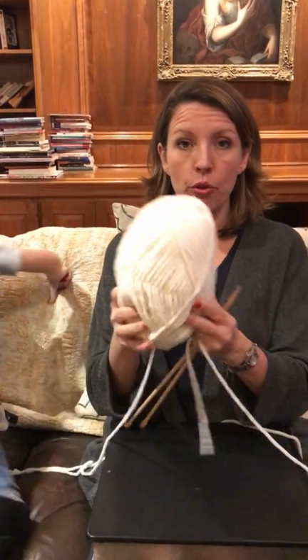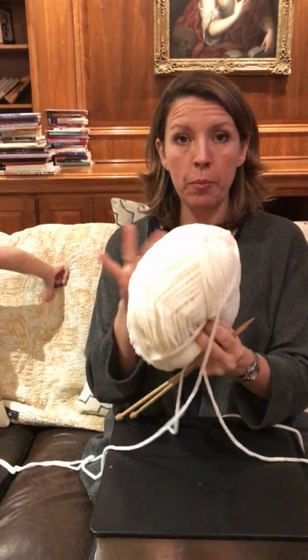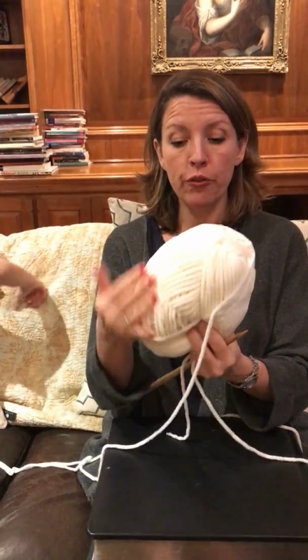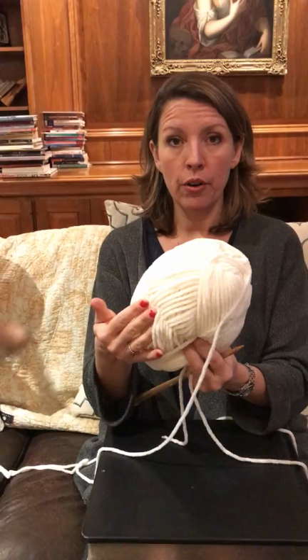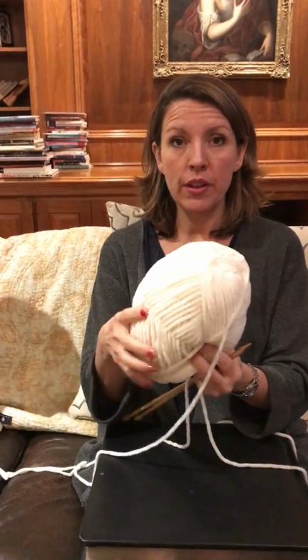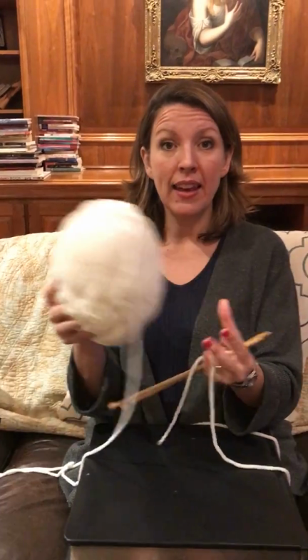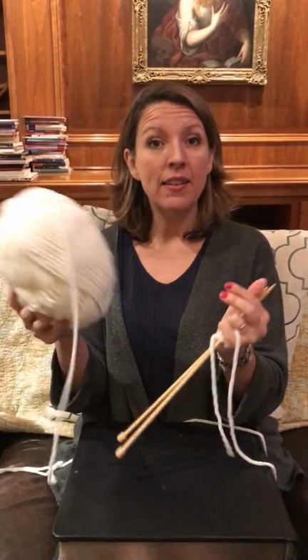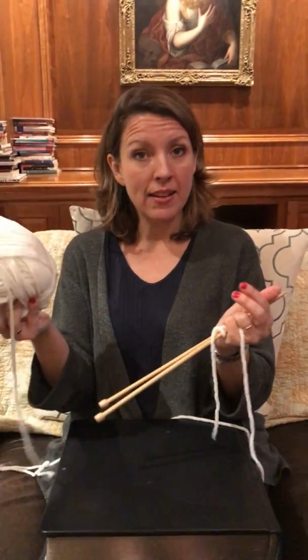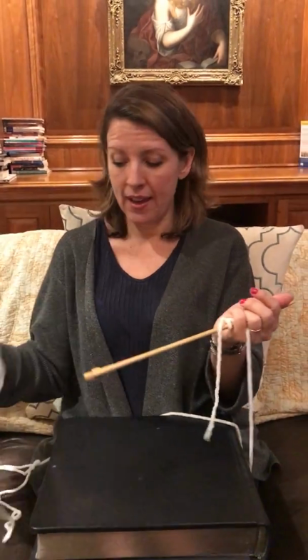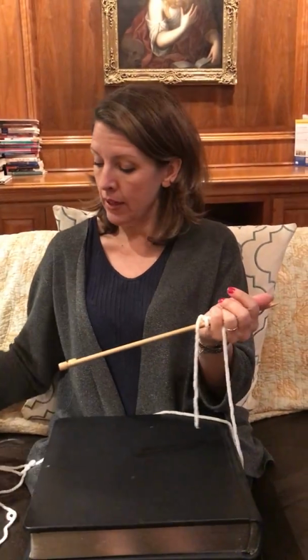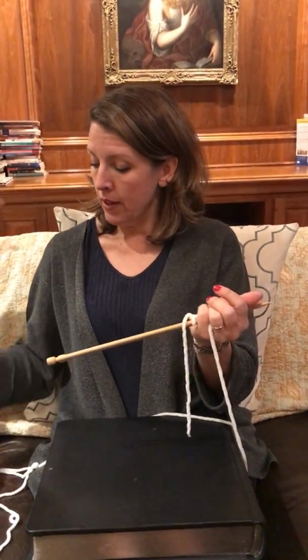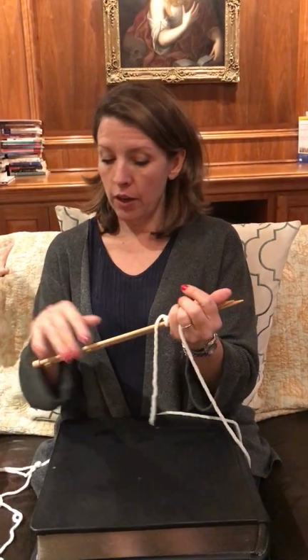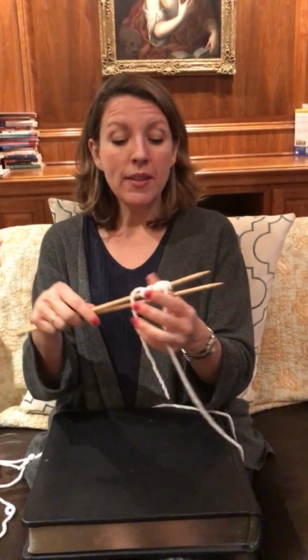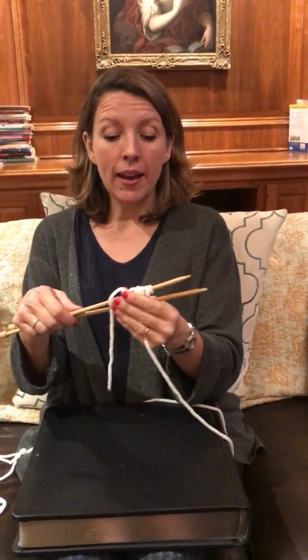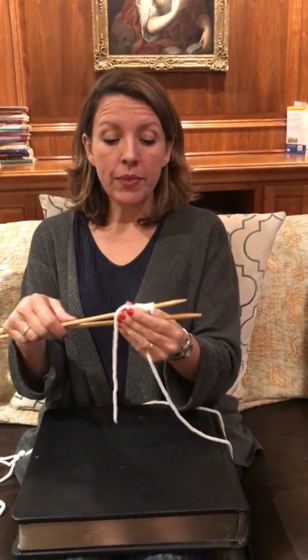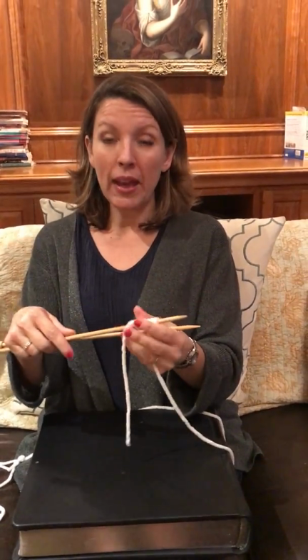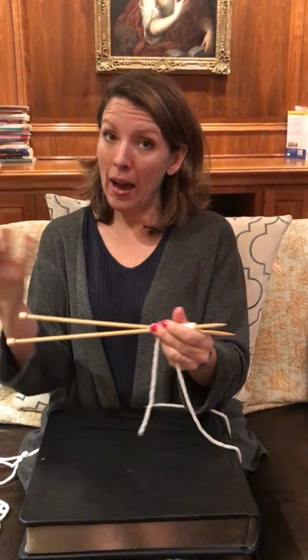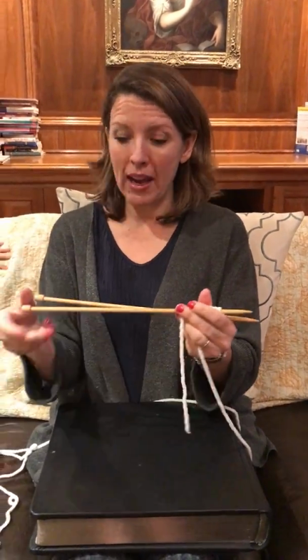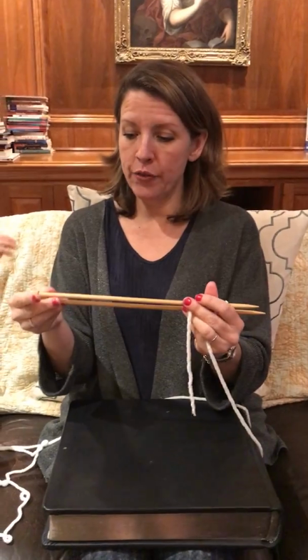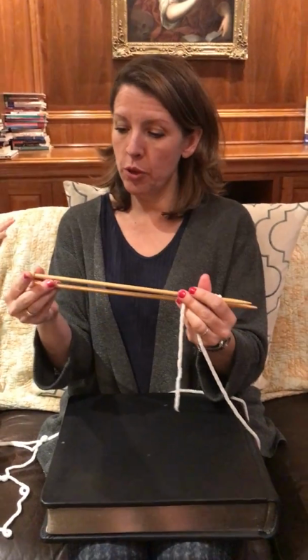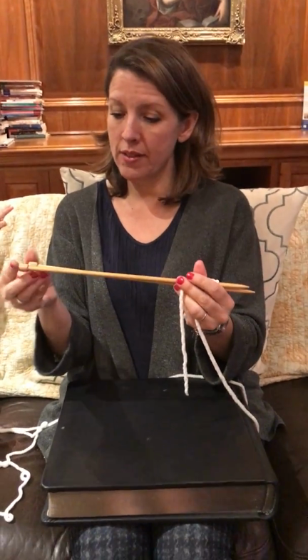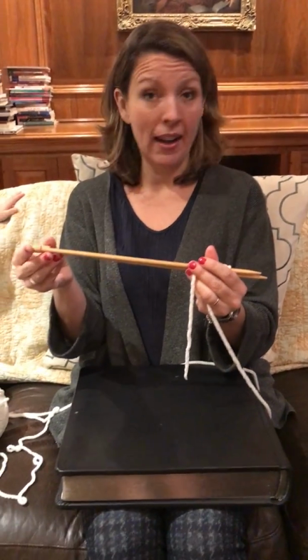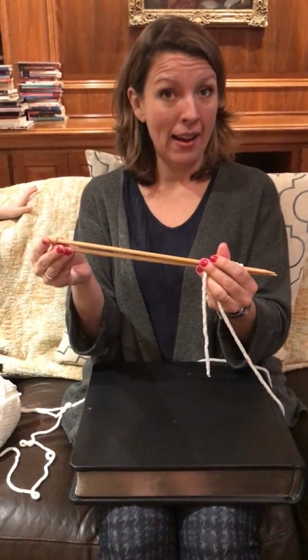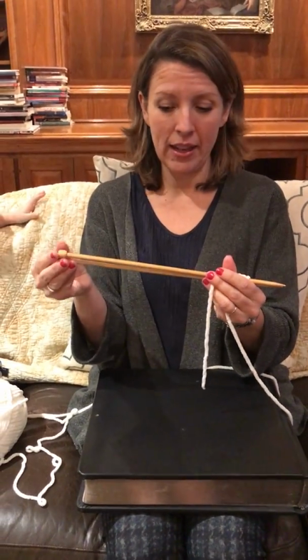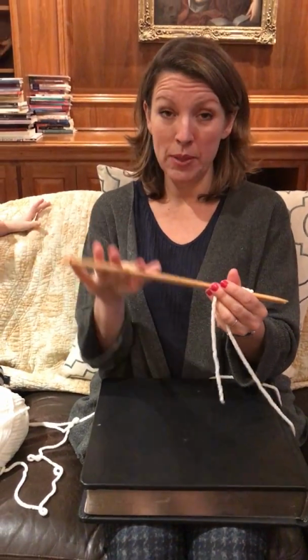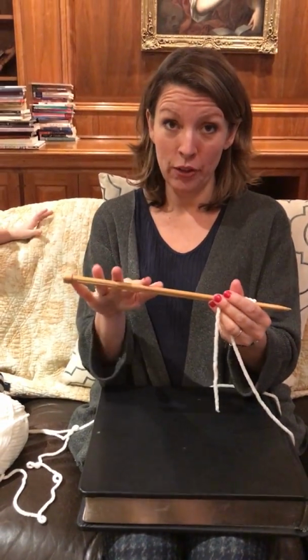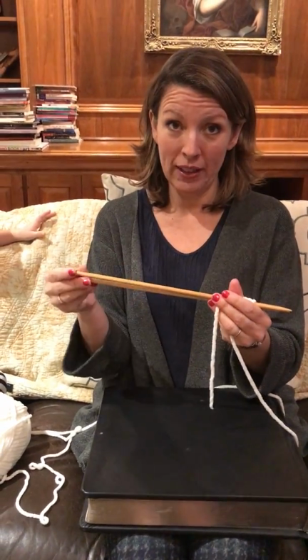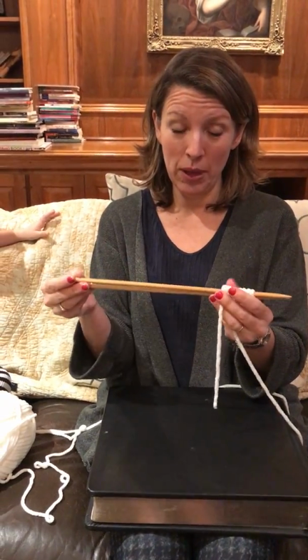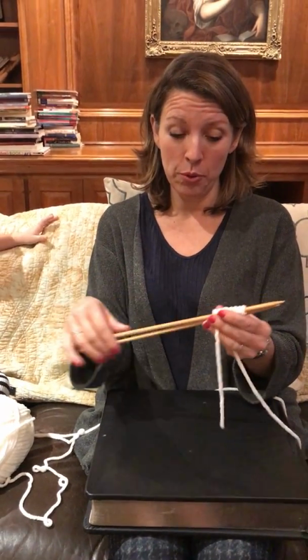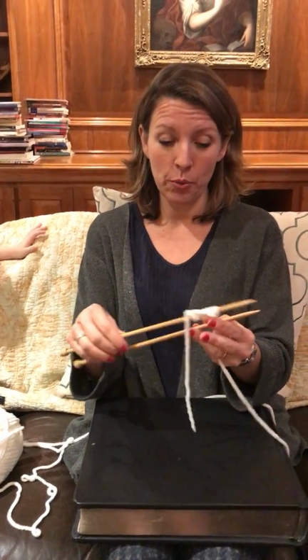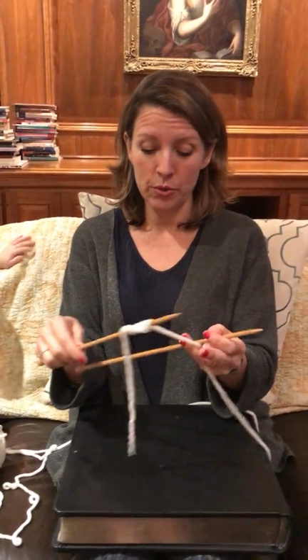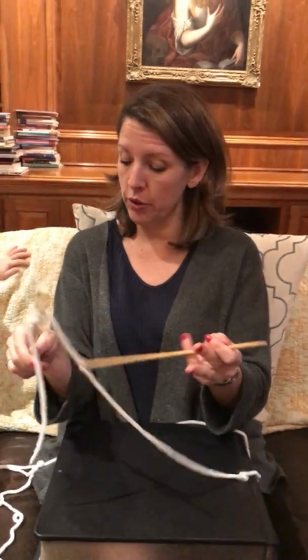The wrapper for this skein said US 10, and we happen to have some US 10 and a halves. I particularly like the bamboo, so we're using those.